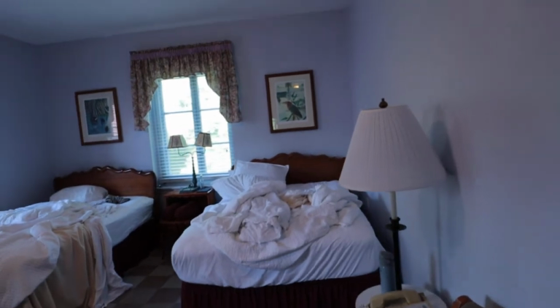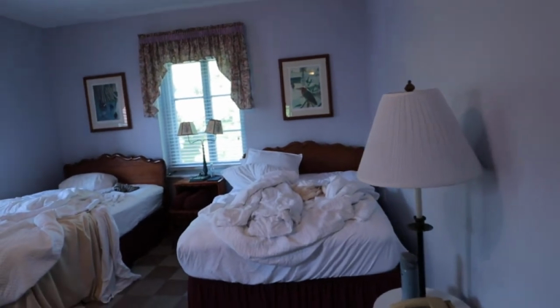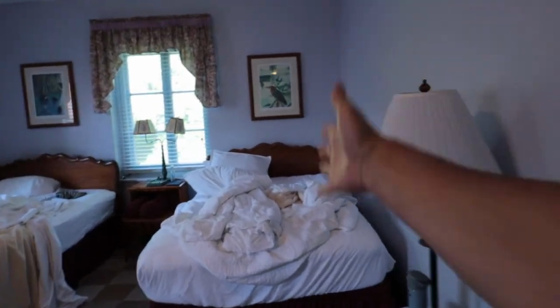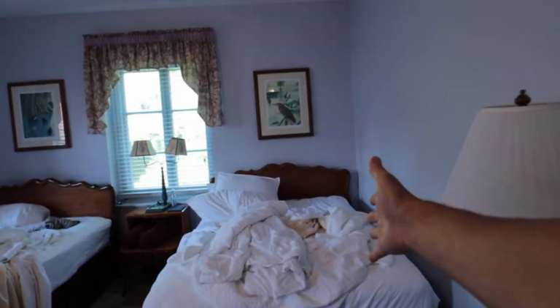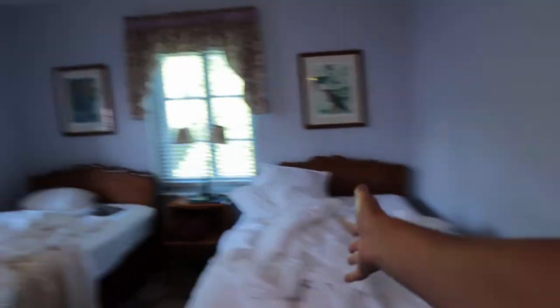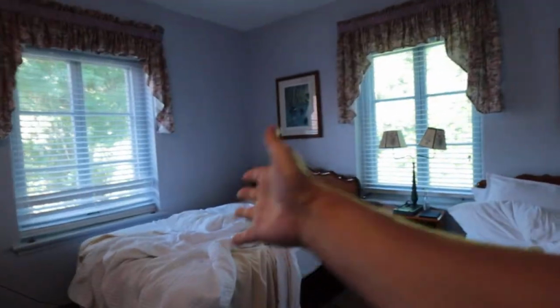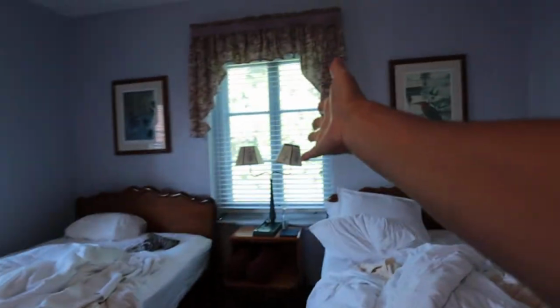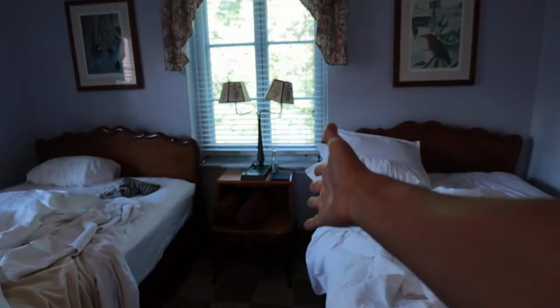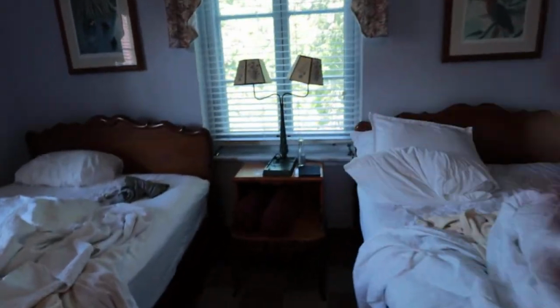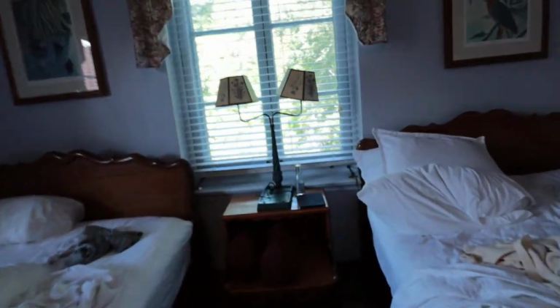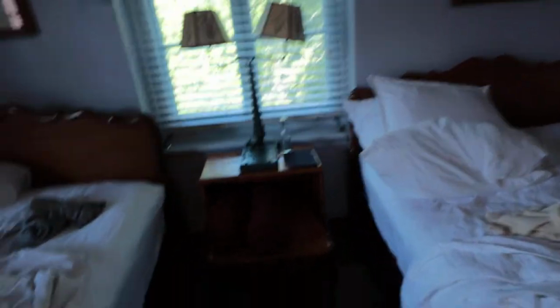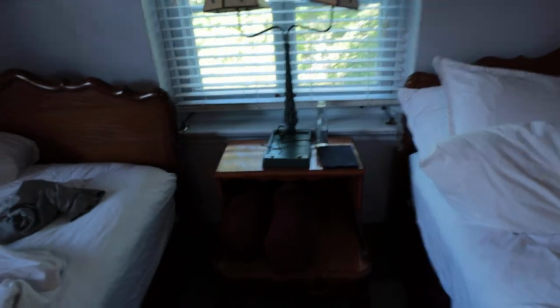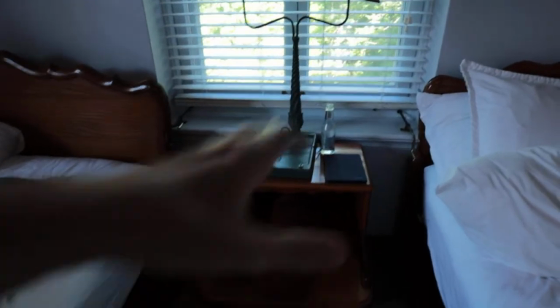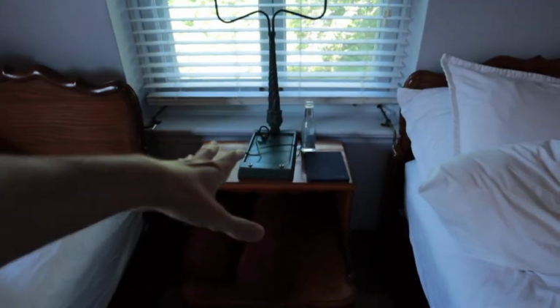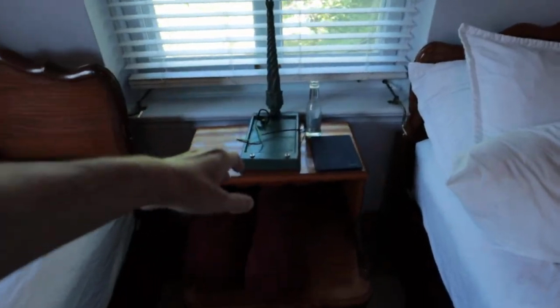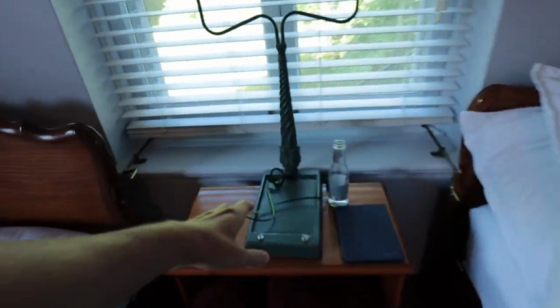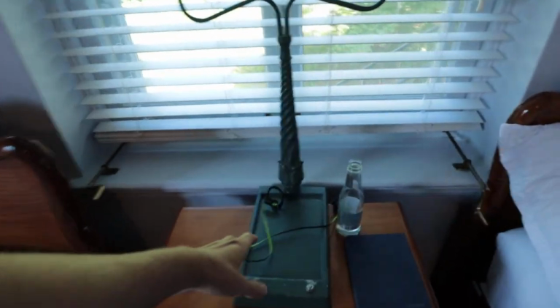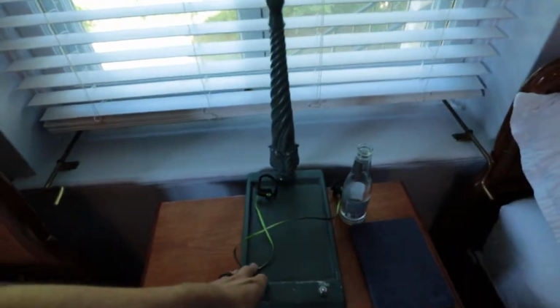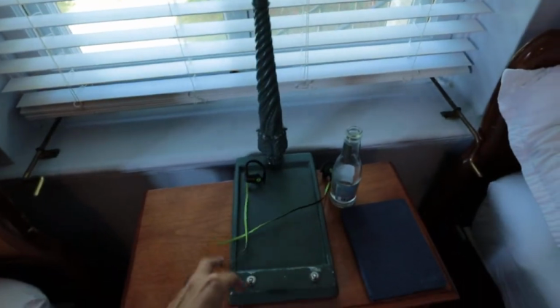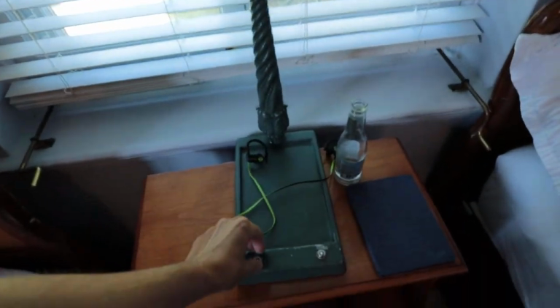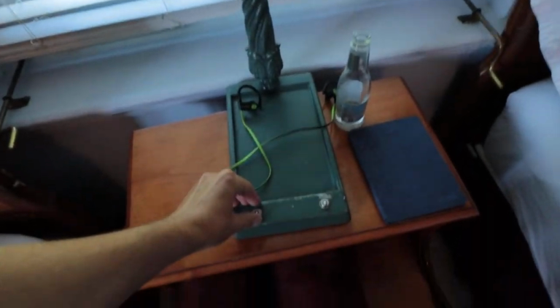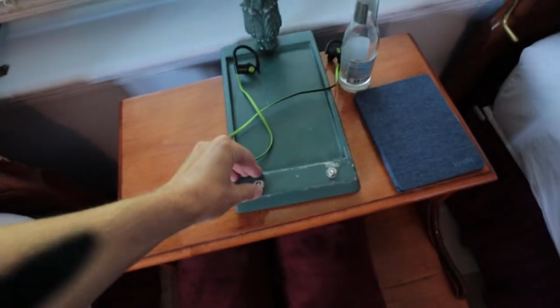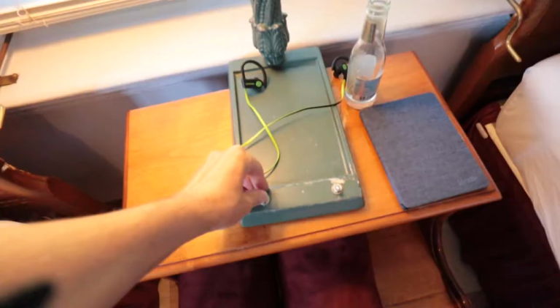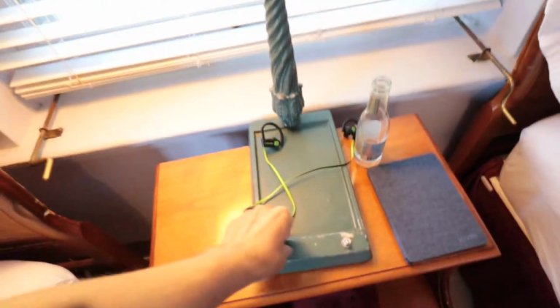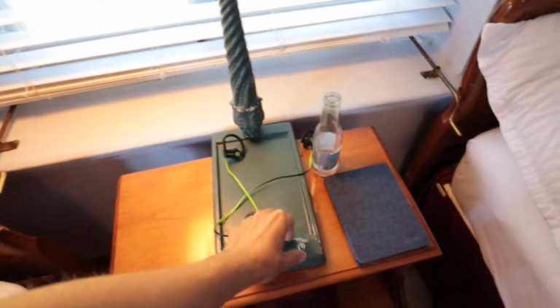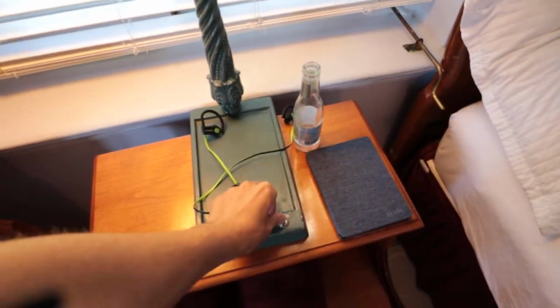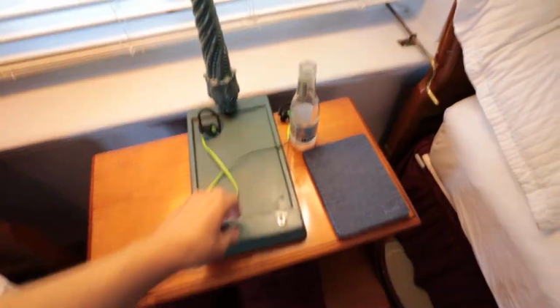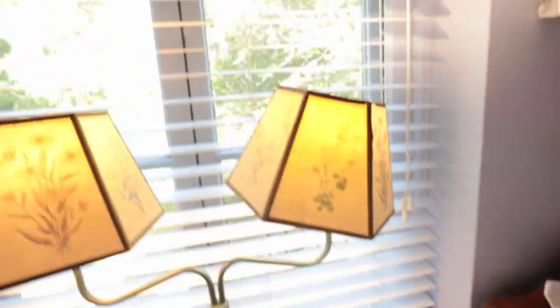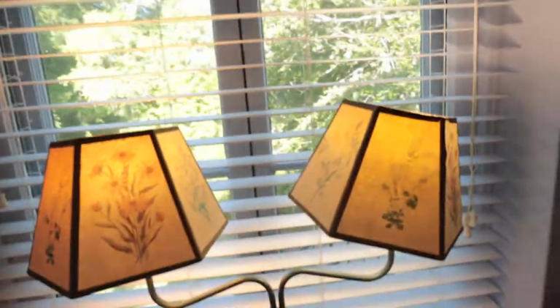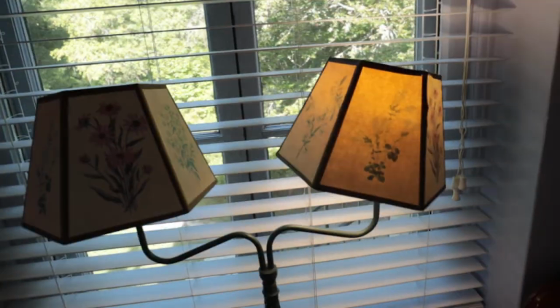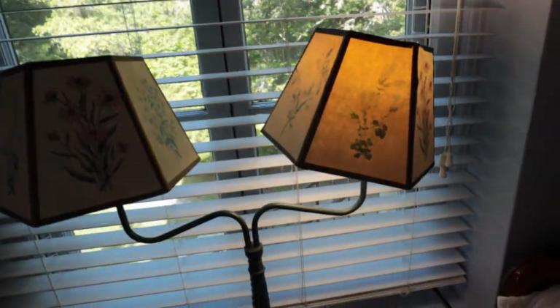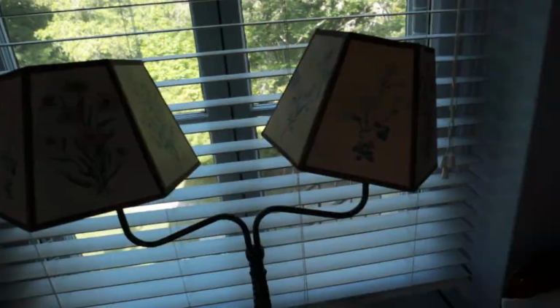So we had one bed right here and one right here. You have a nightstand in the middle, which is always nice to be able to put your things down on. It's got this old-time style lamp with two little switches on there to flick them on - I thought that was really nice.